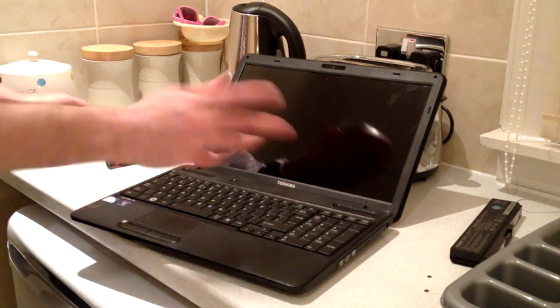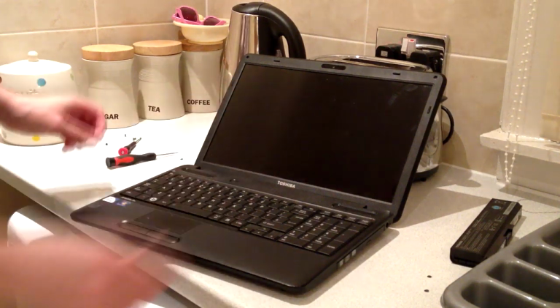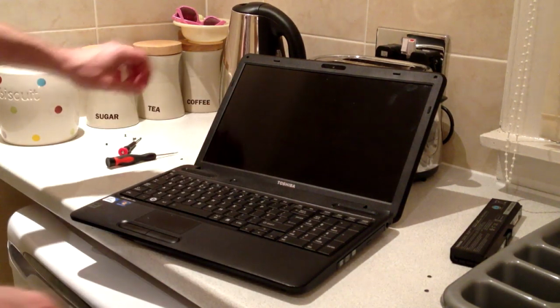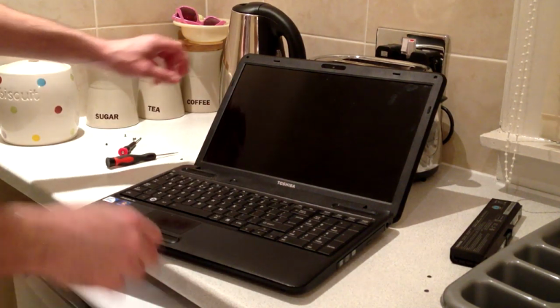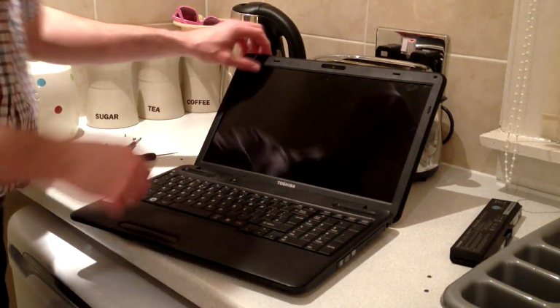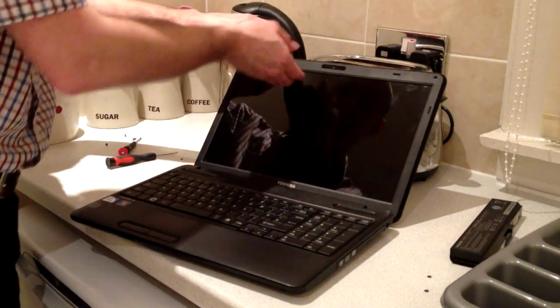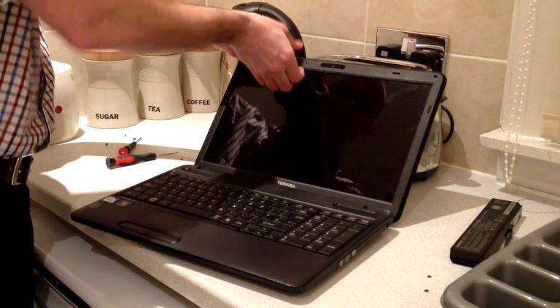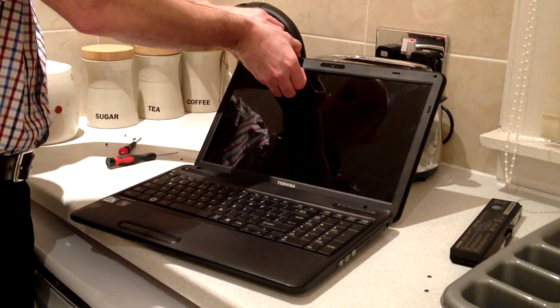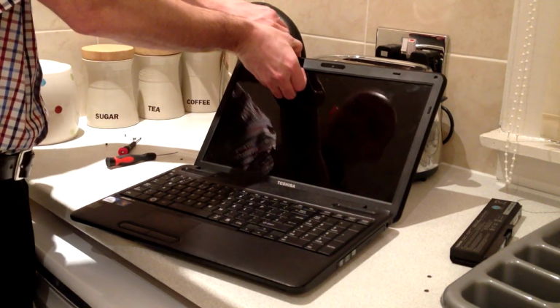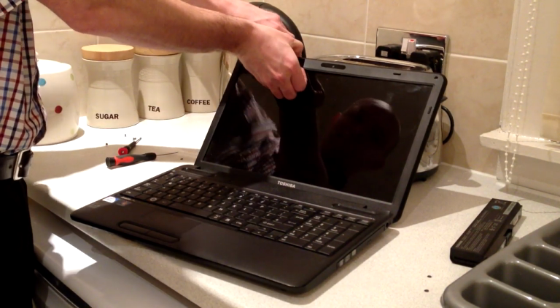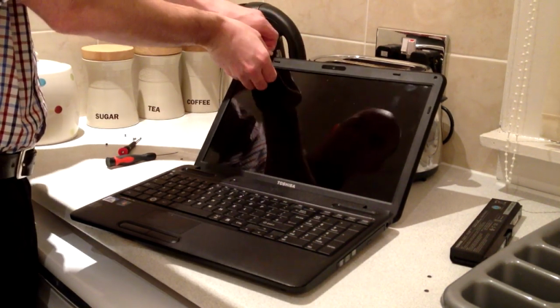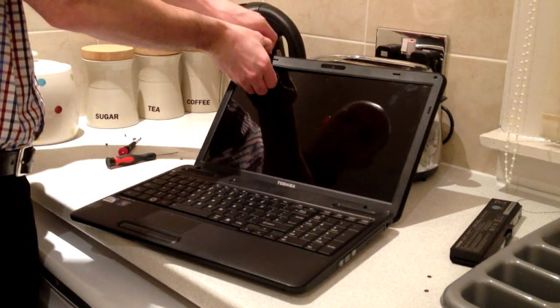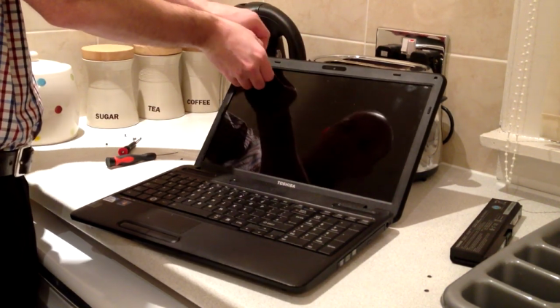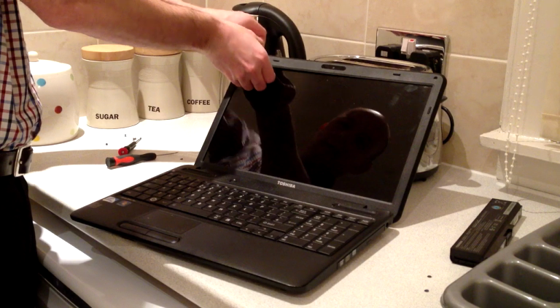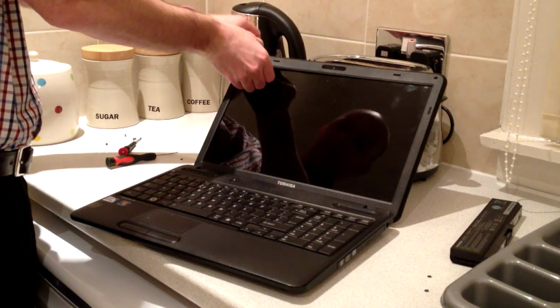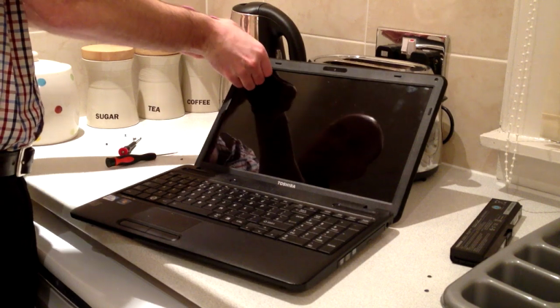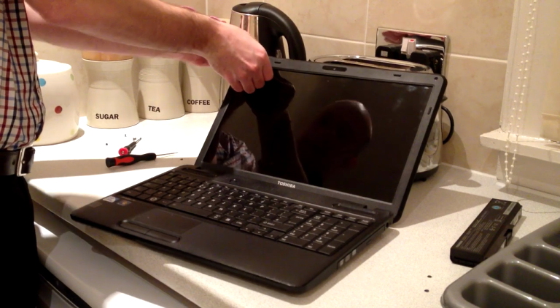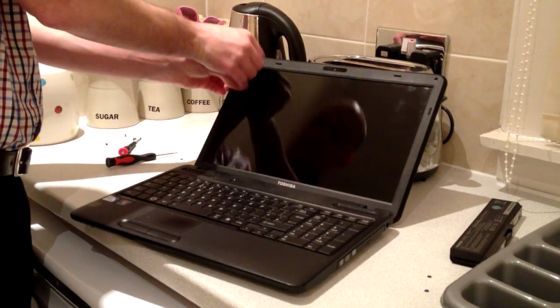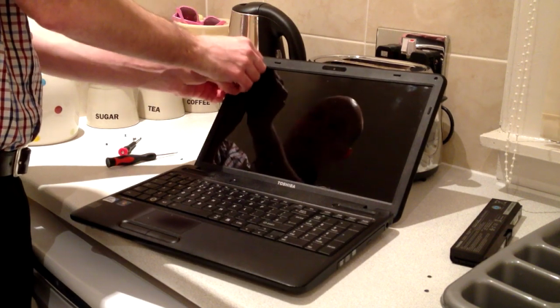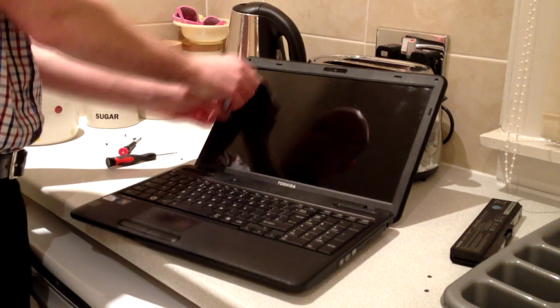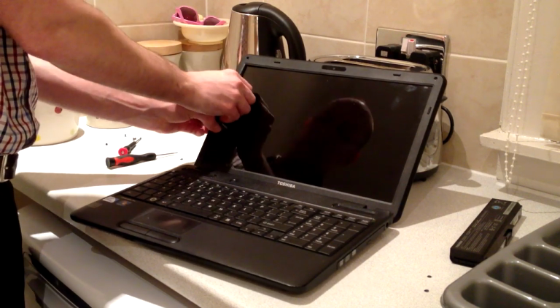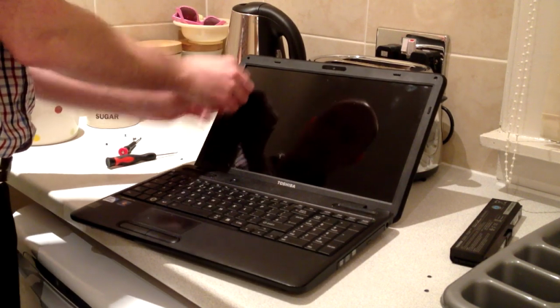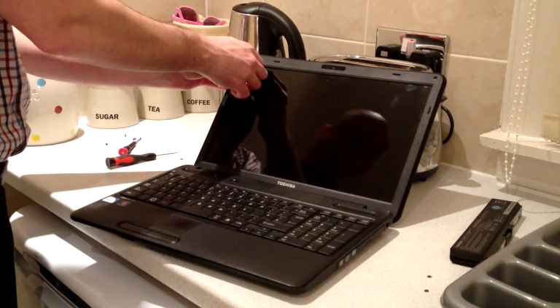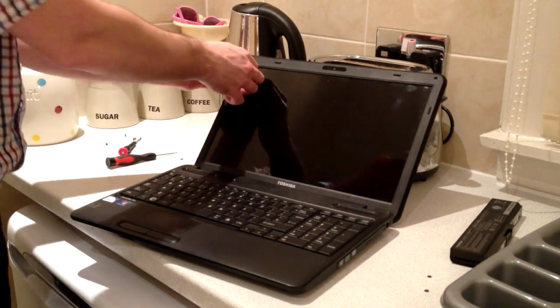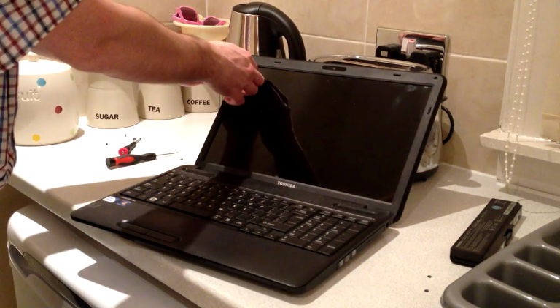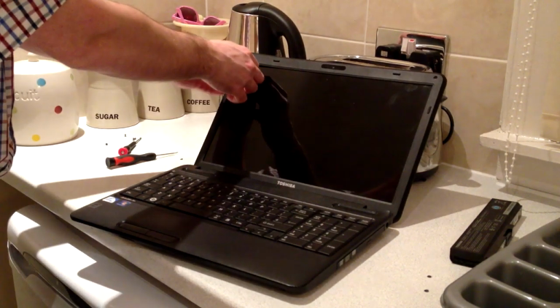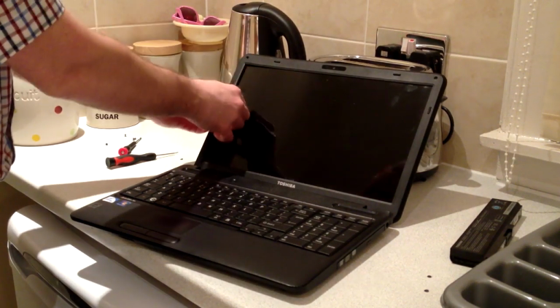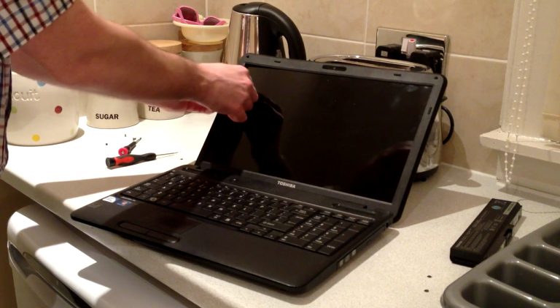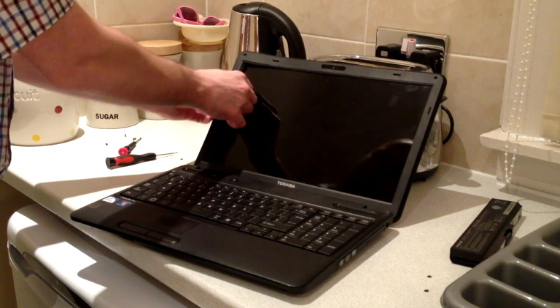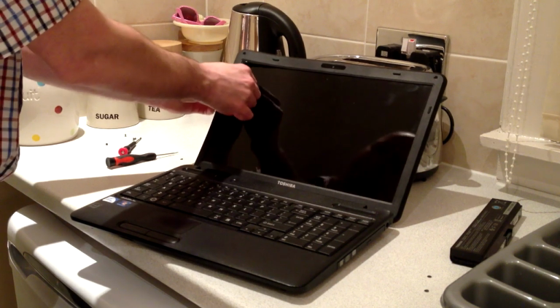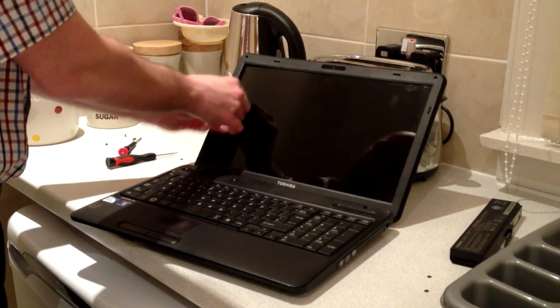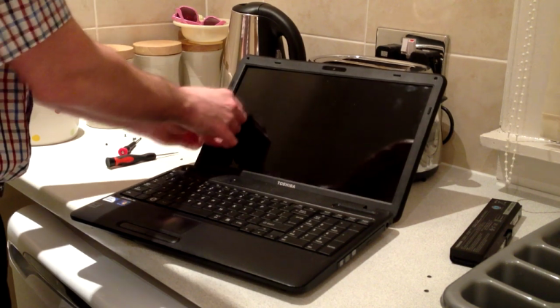The bezel should now pop off. Just run your fingers around the side to feel the clips.